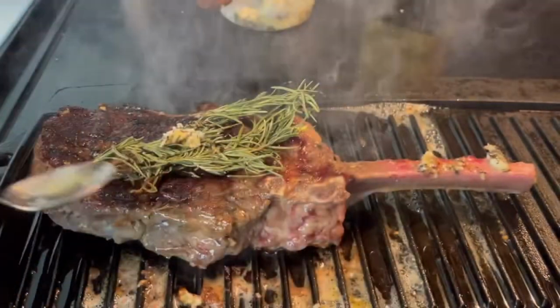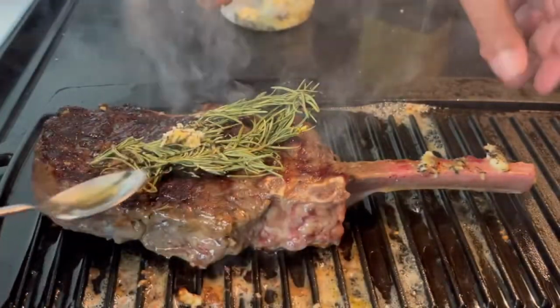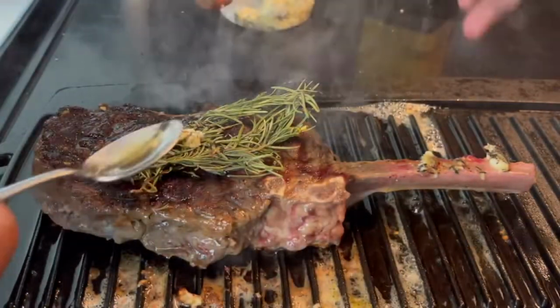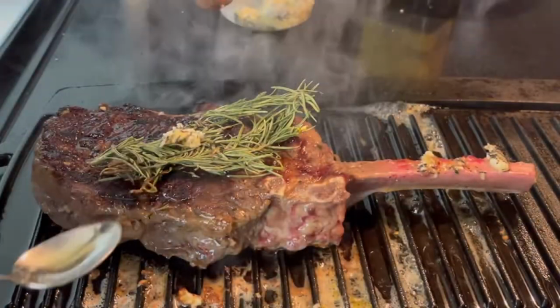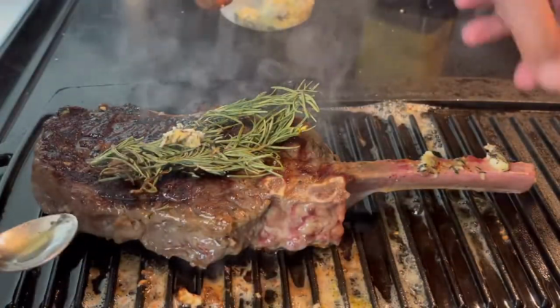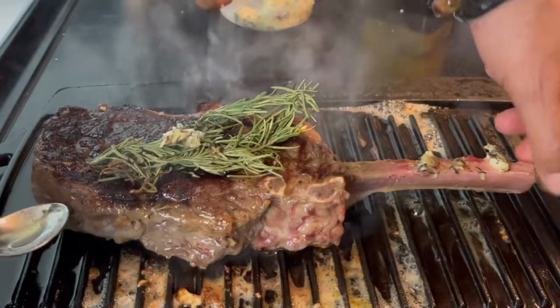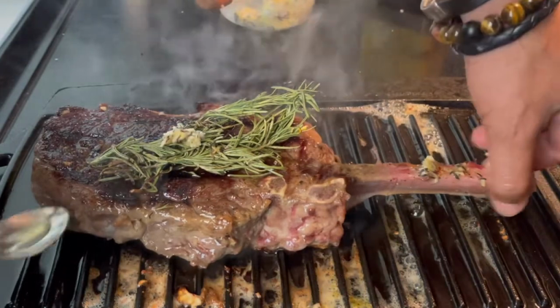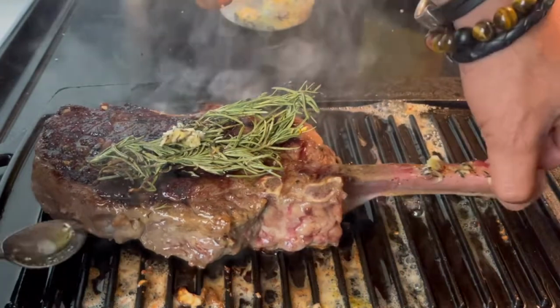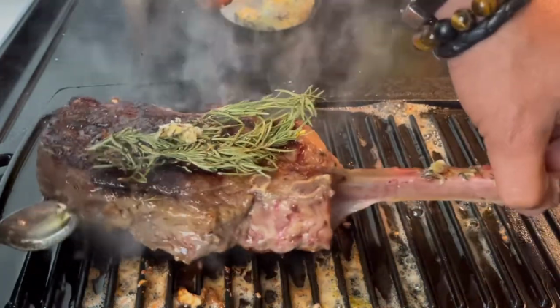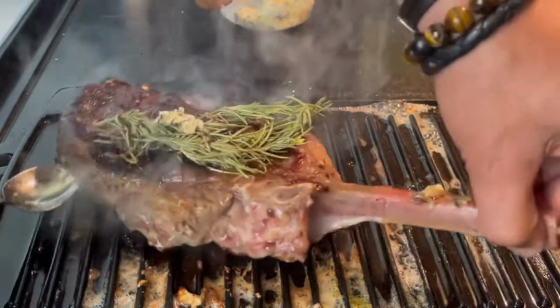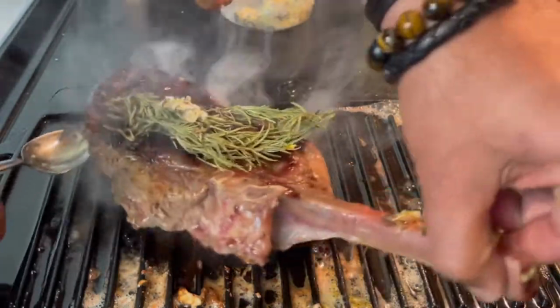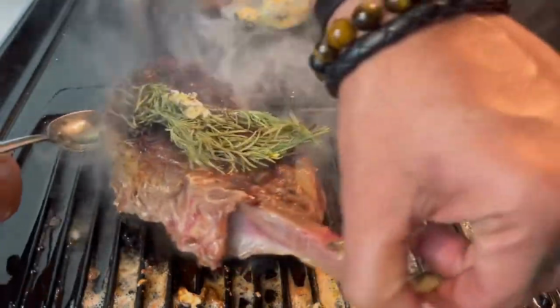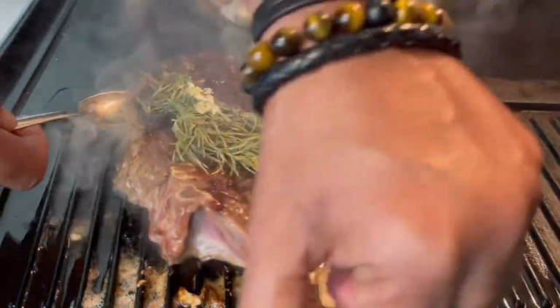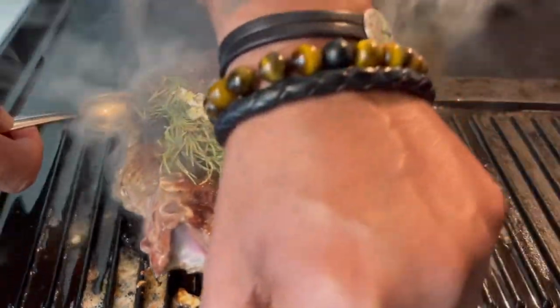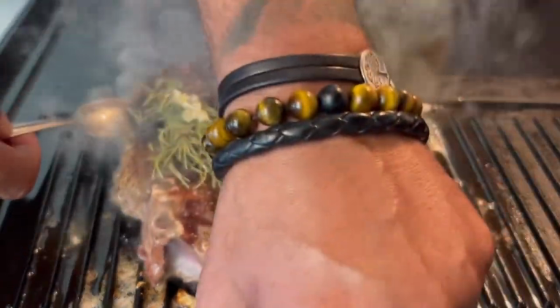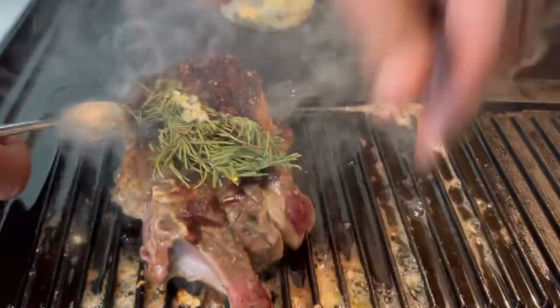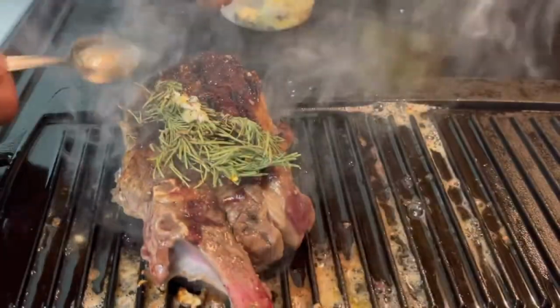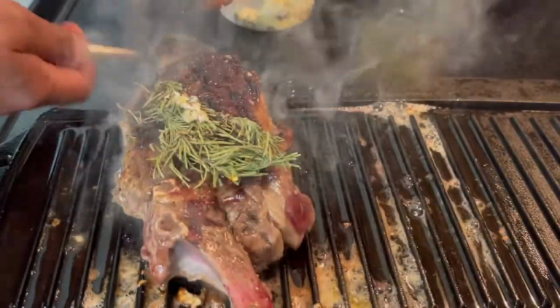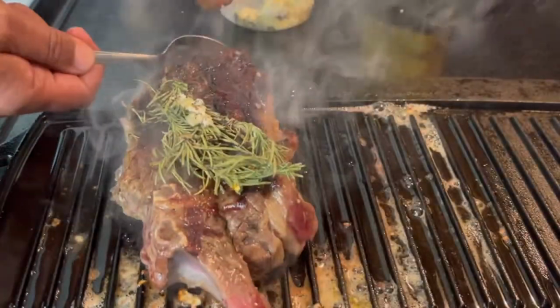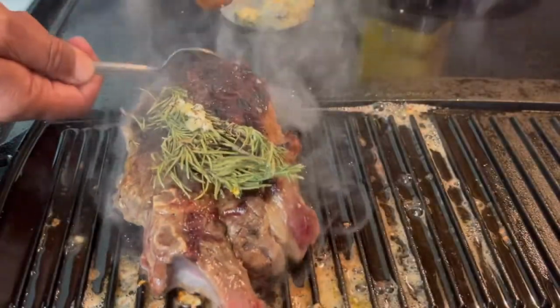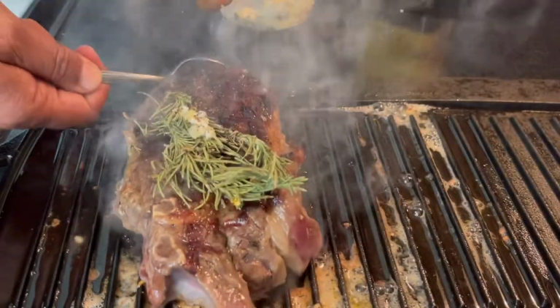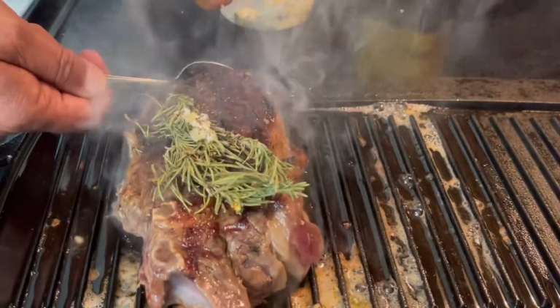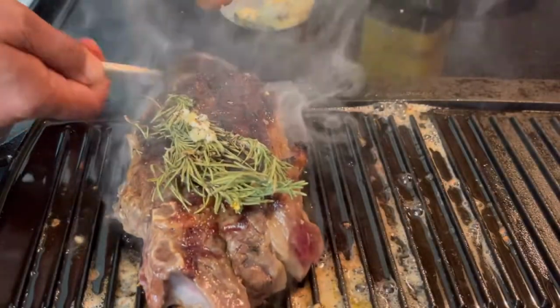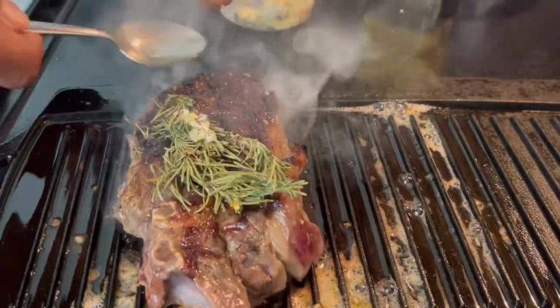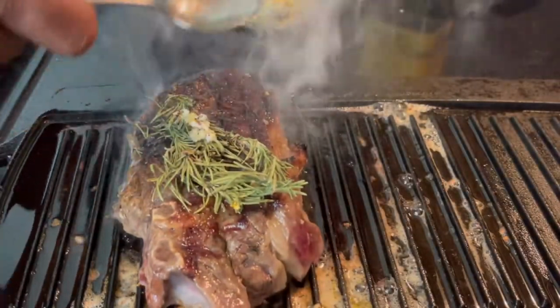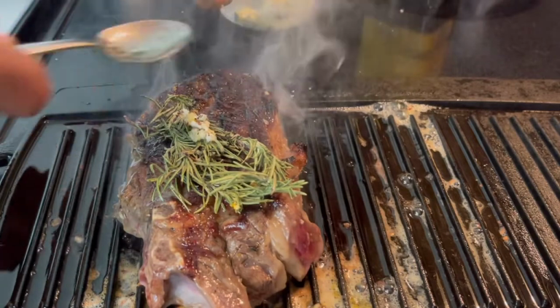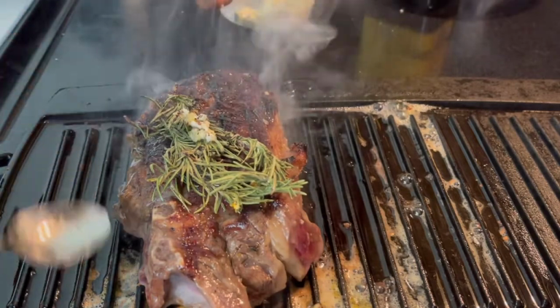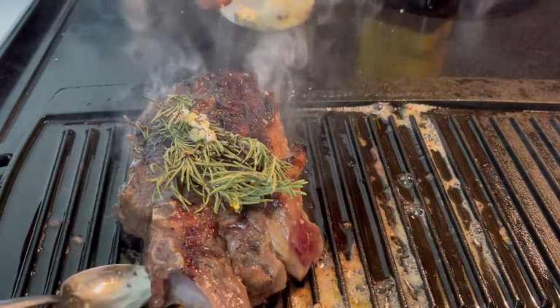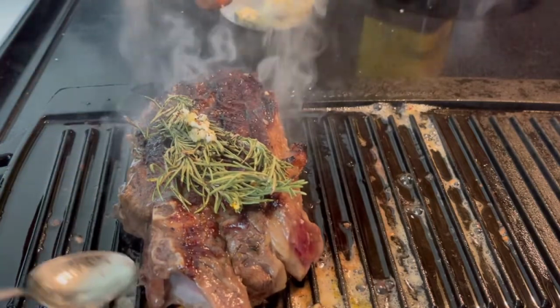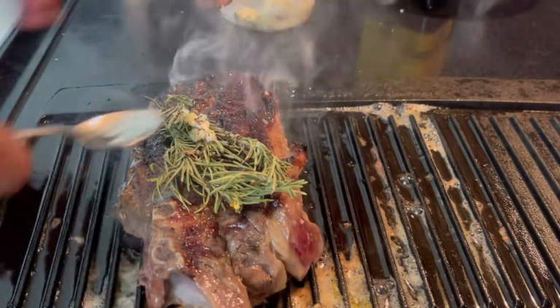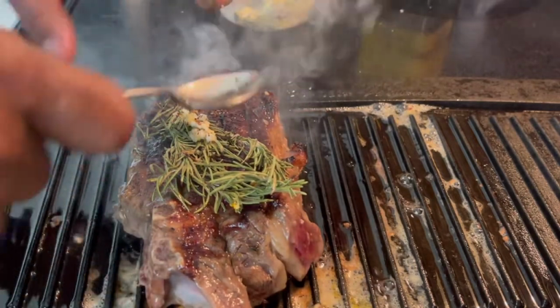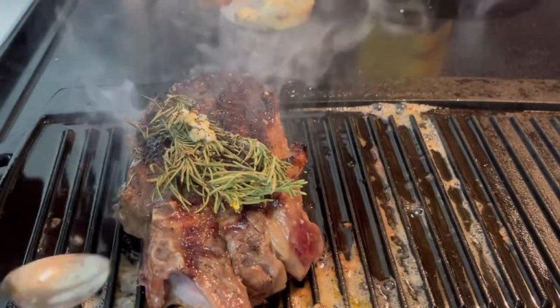At the two-minute mark, give it a little turn. I did the same at the top in the halfway mark as well.